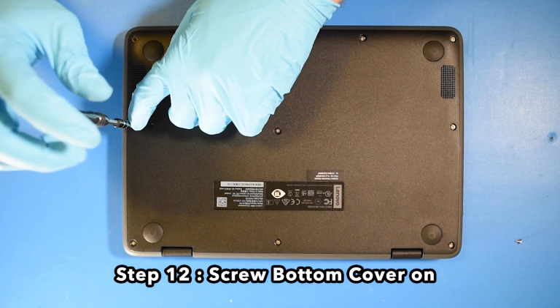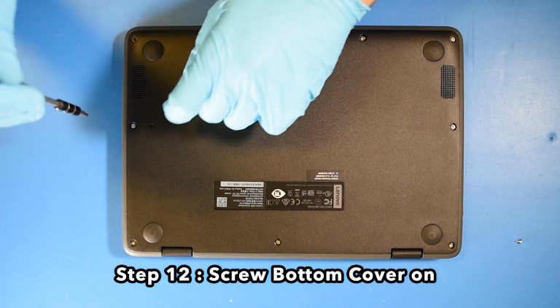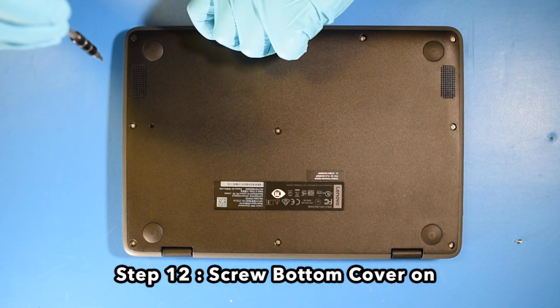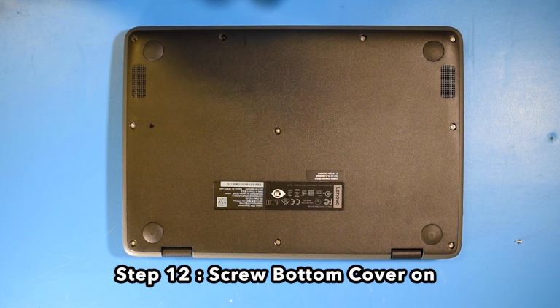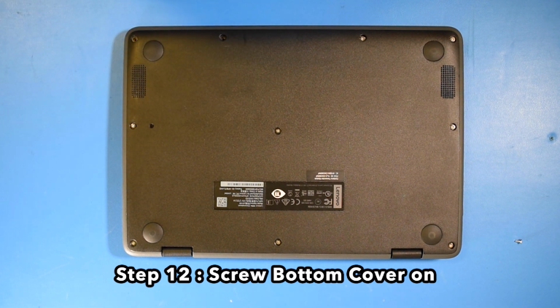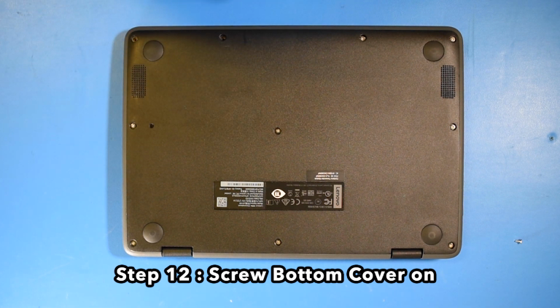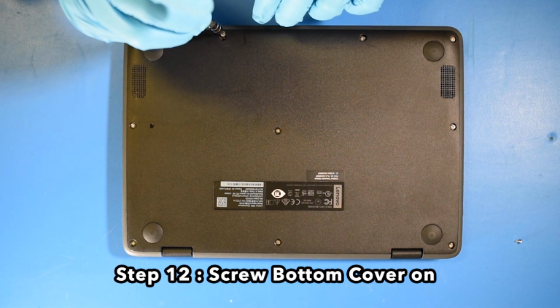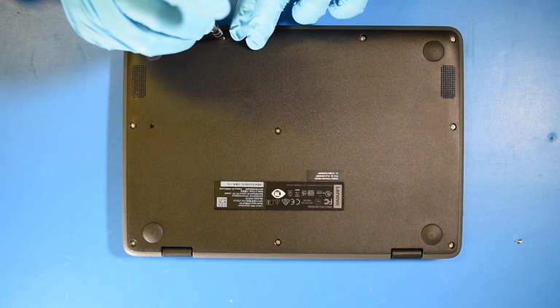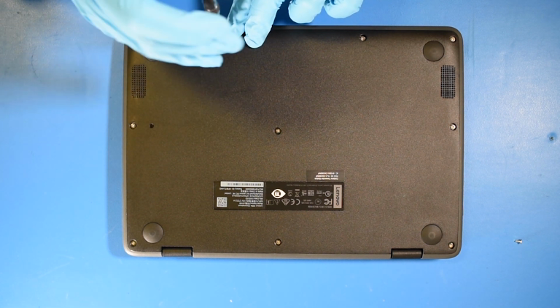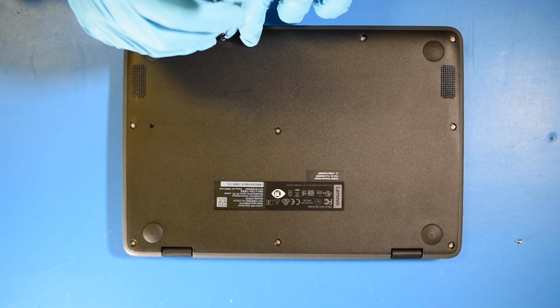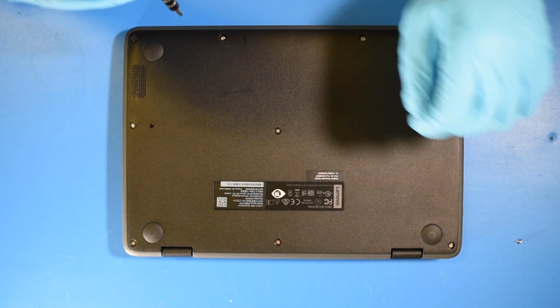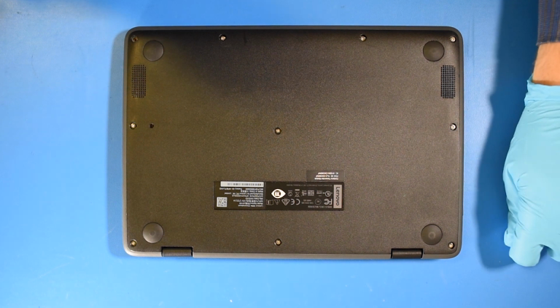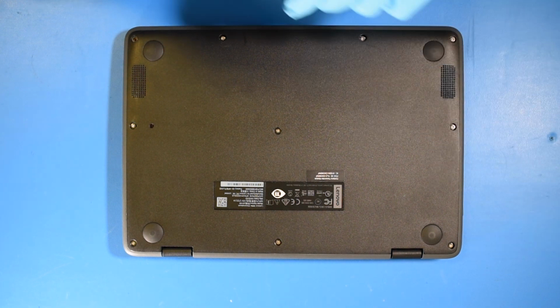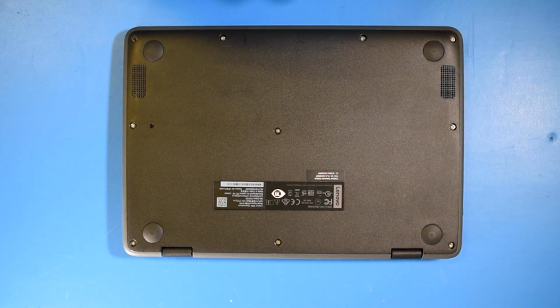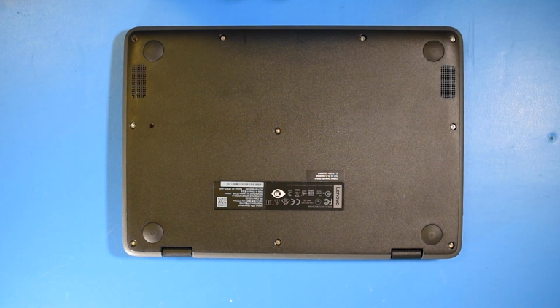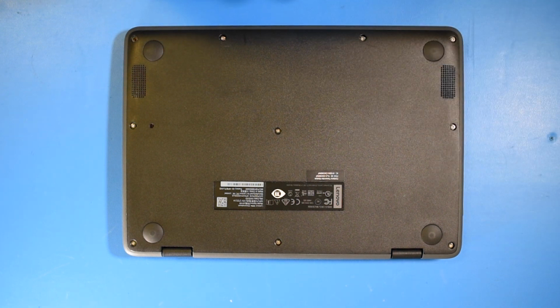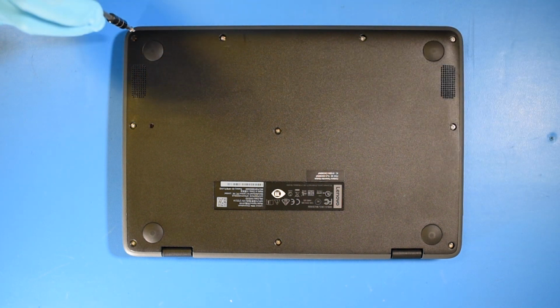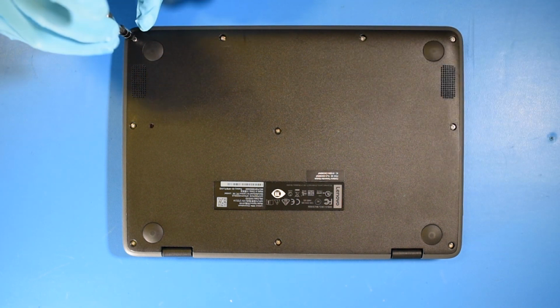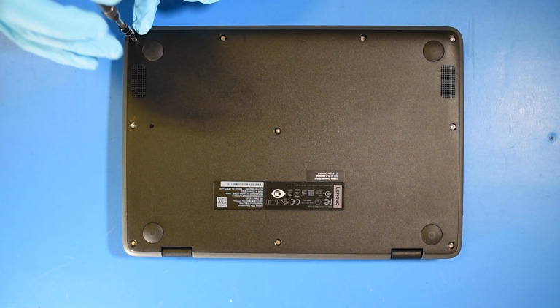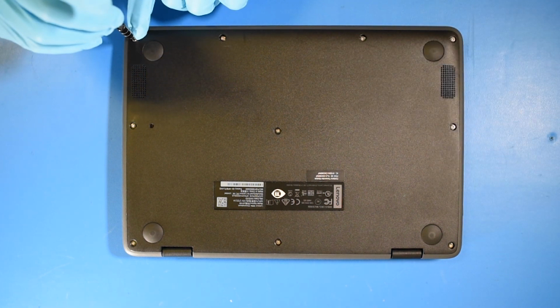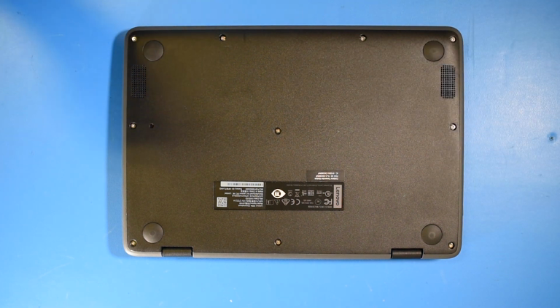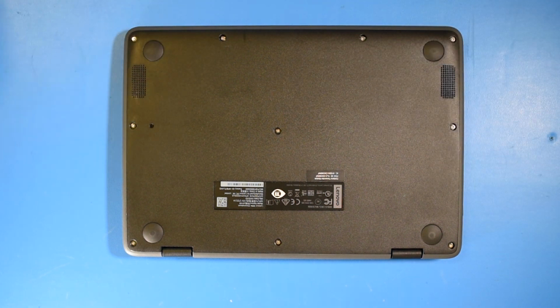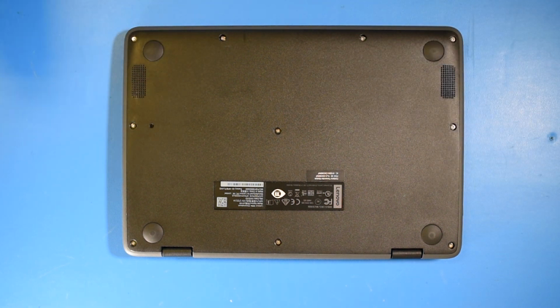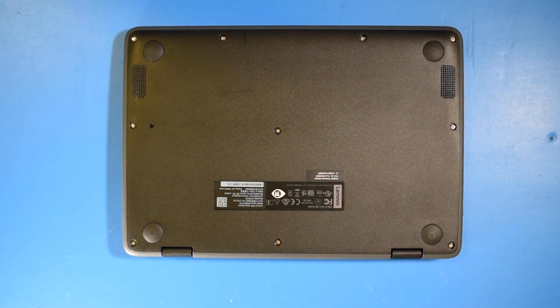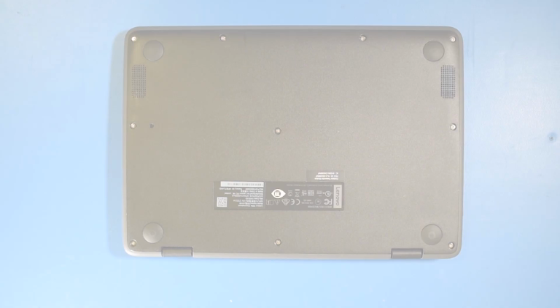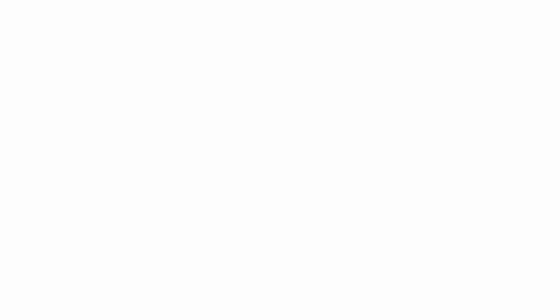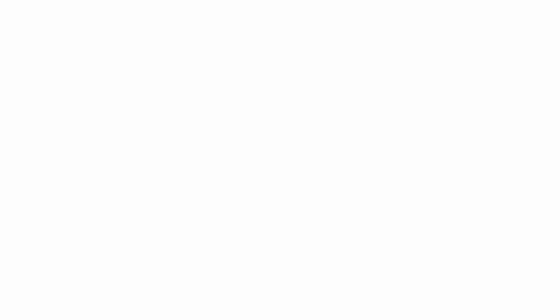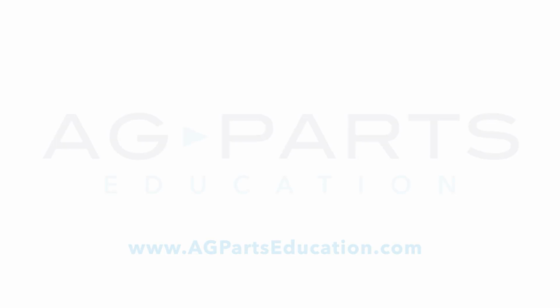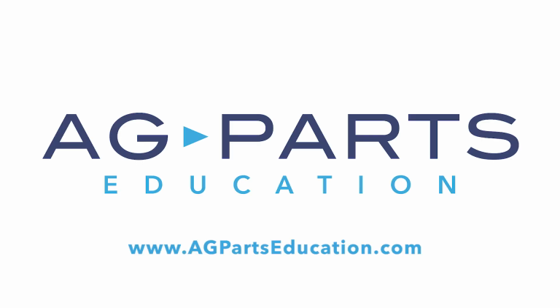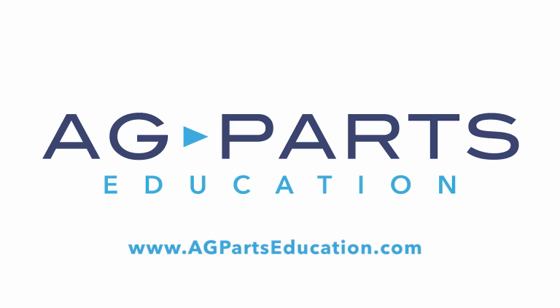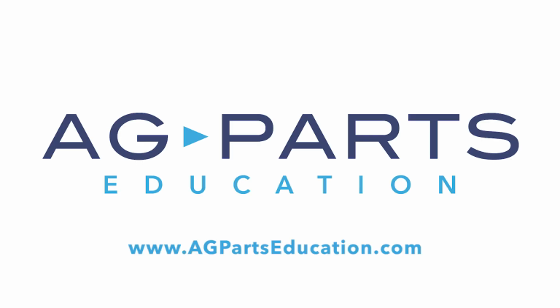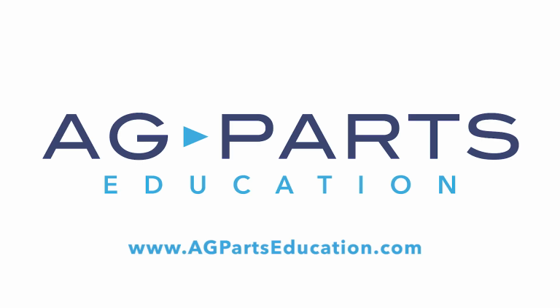And now your repair is complete. Thank you for watching this video today. If you have questions or need further information, we'd always love to hear from you. You can contact us directly via our website at agpartseducation.com.